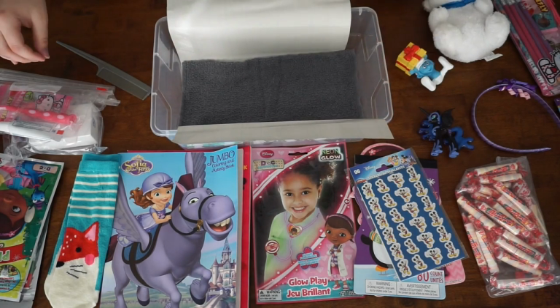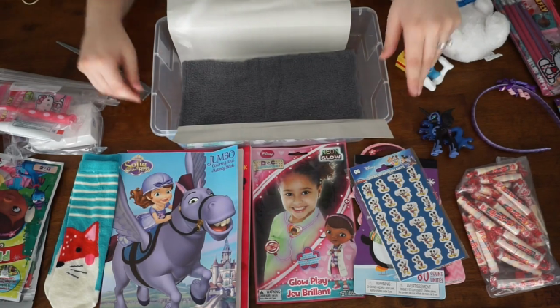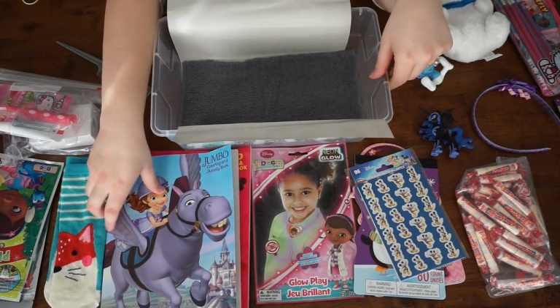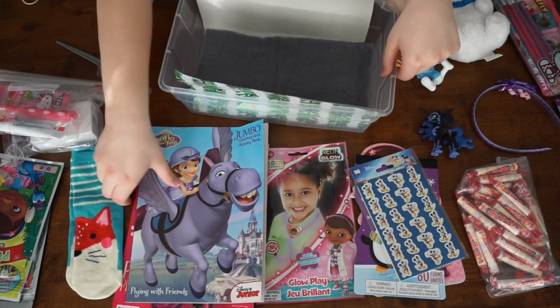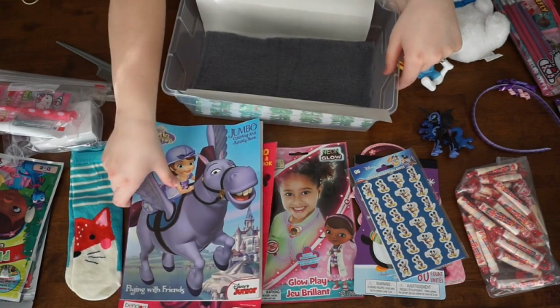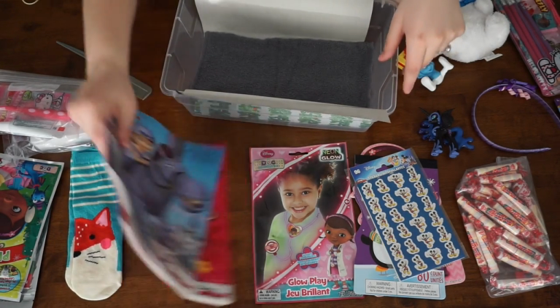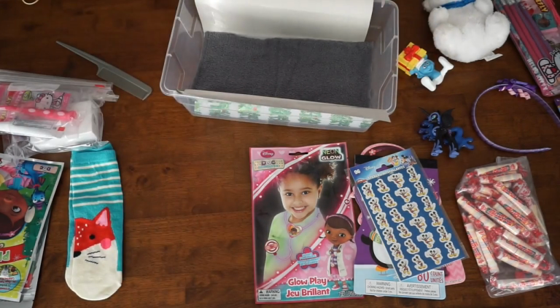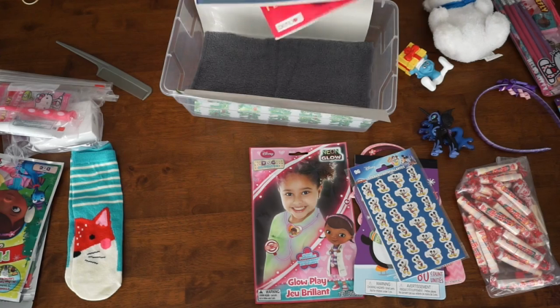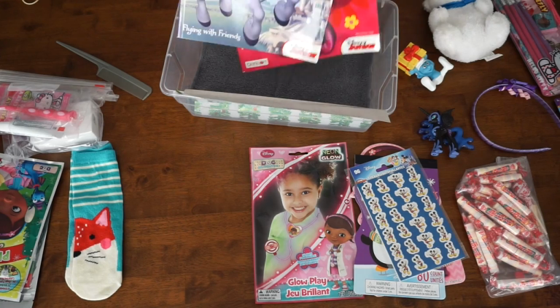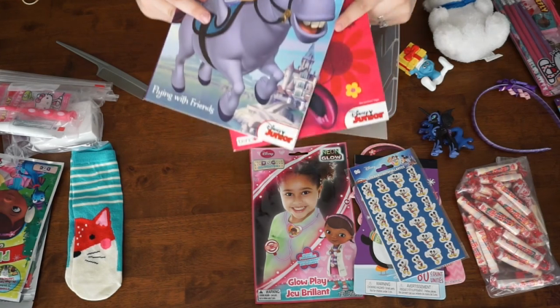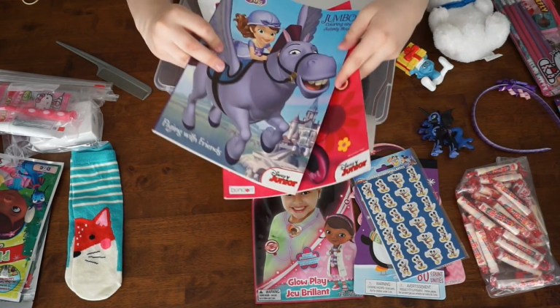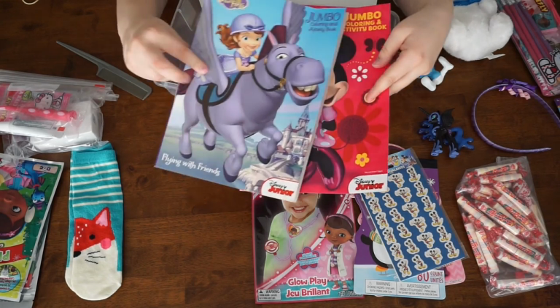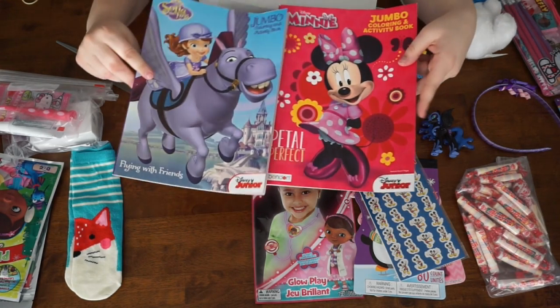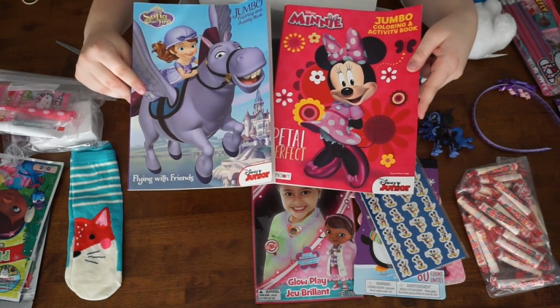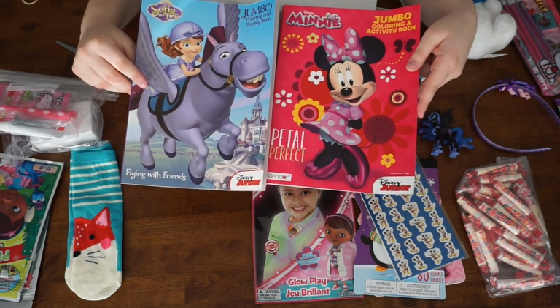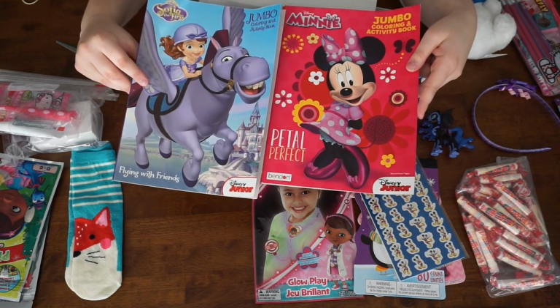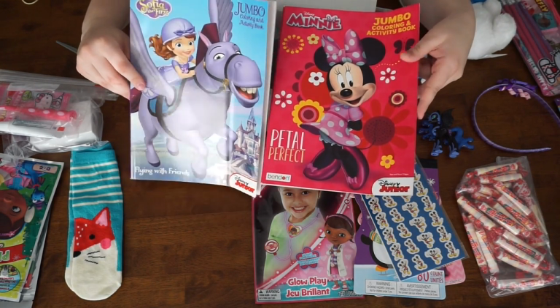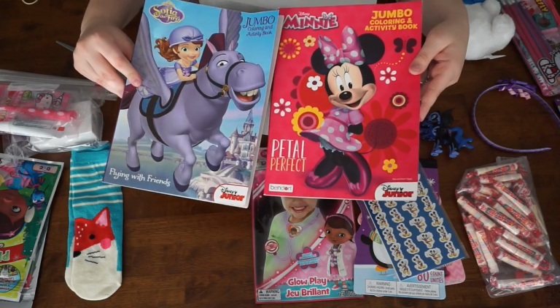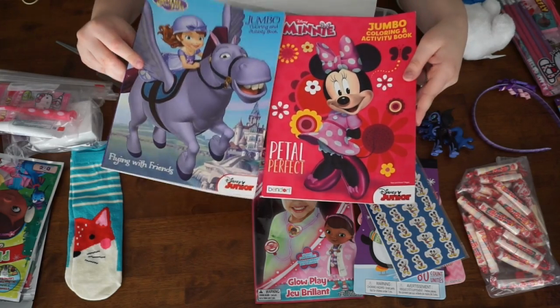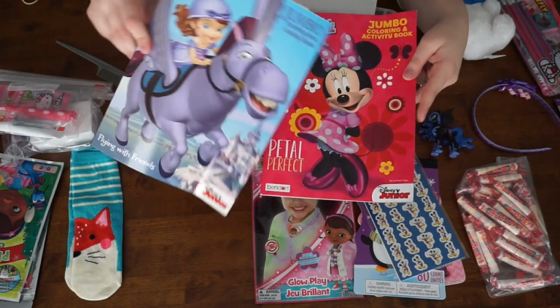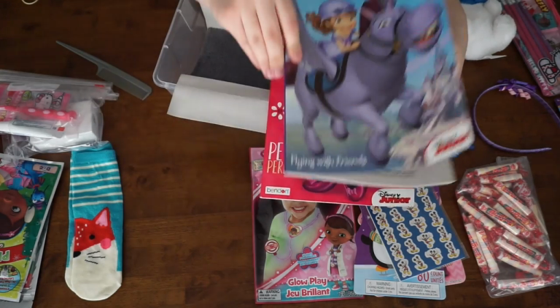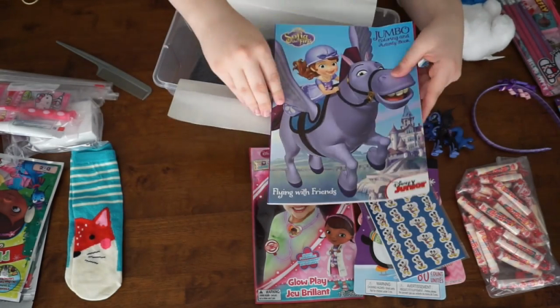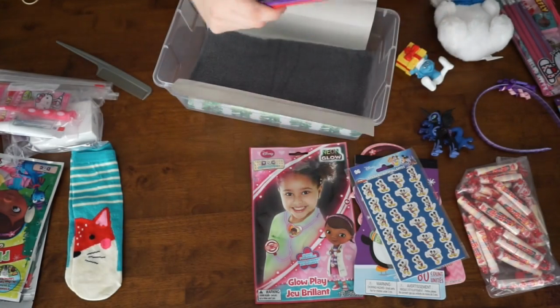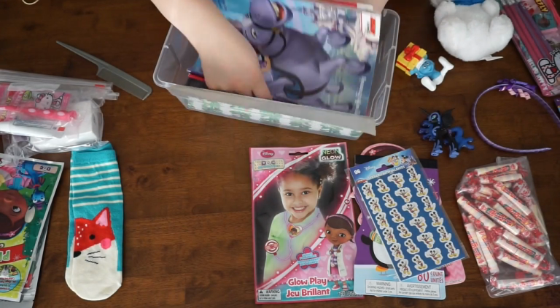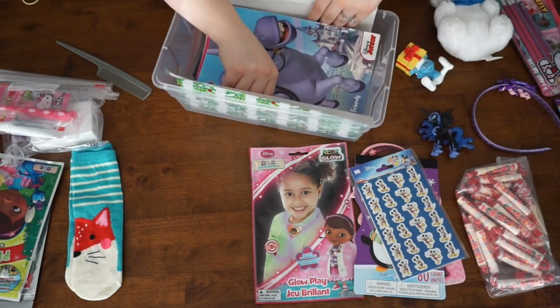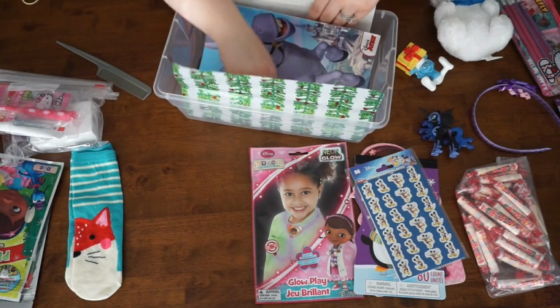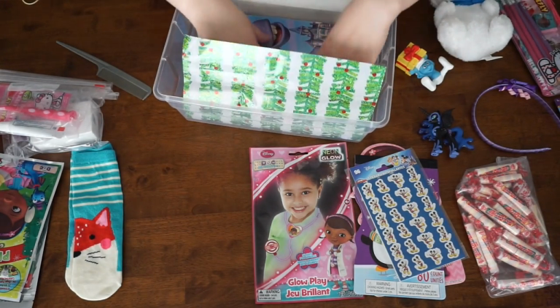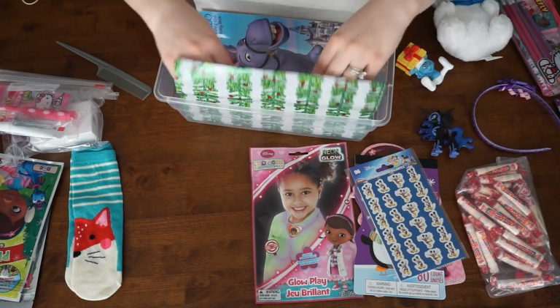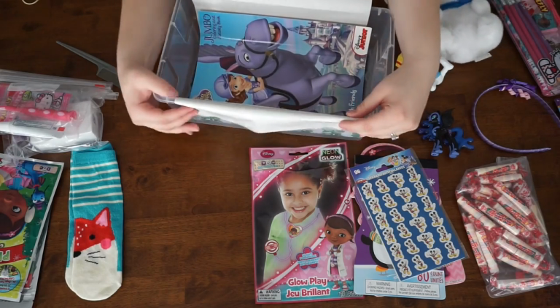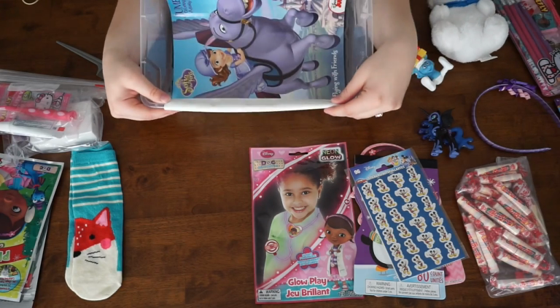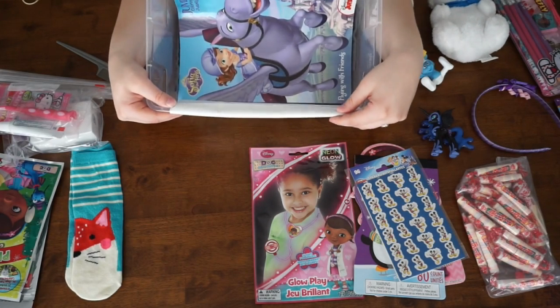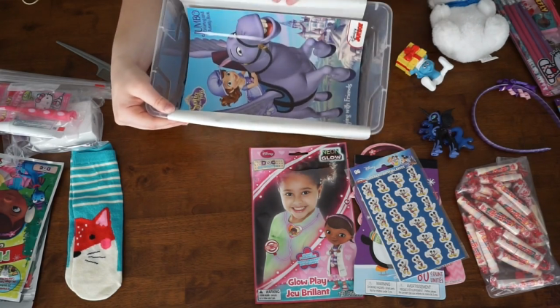Then I'm going to go in with some of our most flat items, which are these two coloring books — some Minnie Mouse and some Sophia the First. And I'm just going to place these down on the bottom very gently like so.